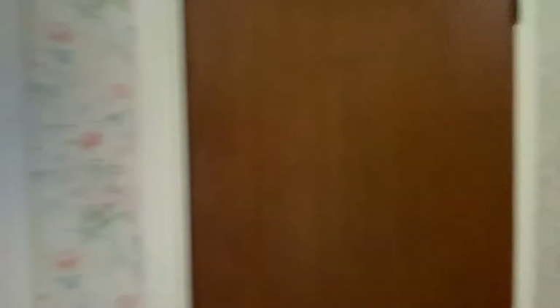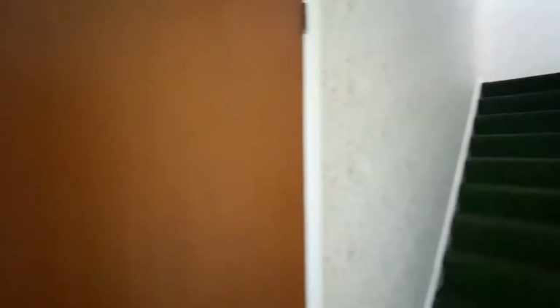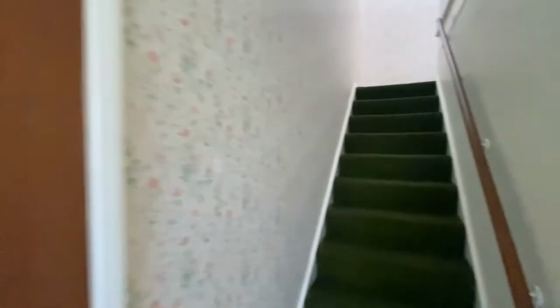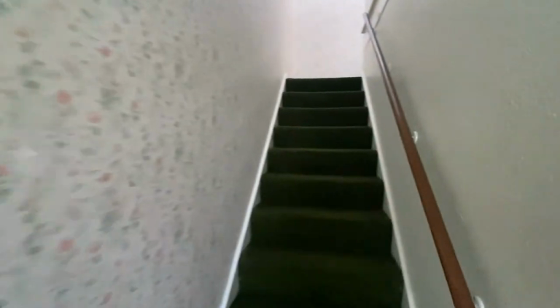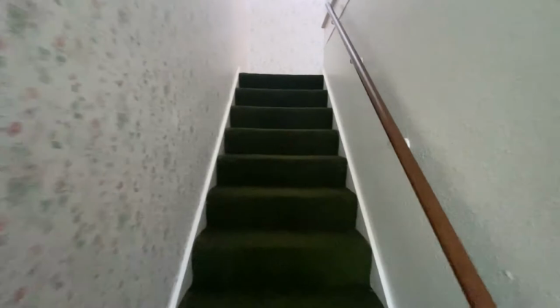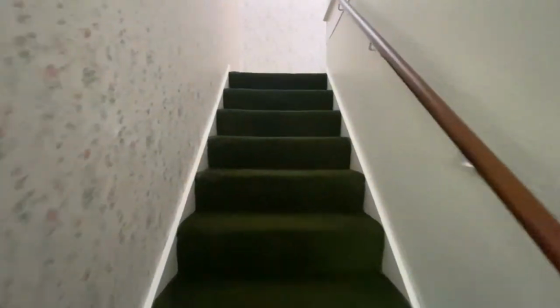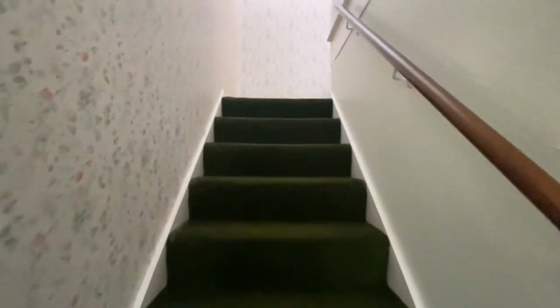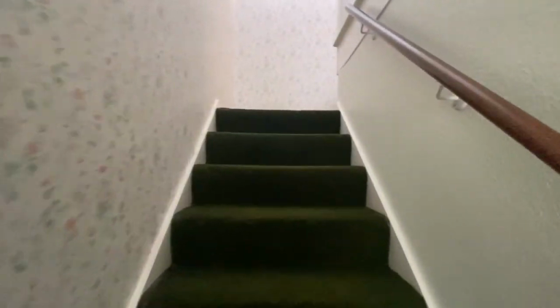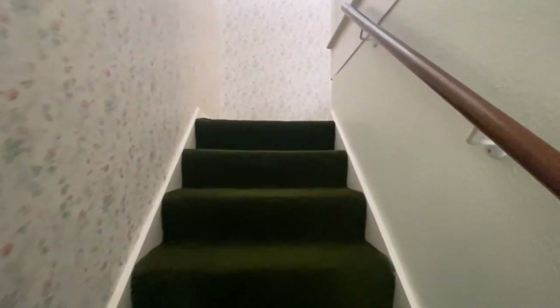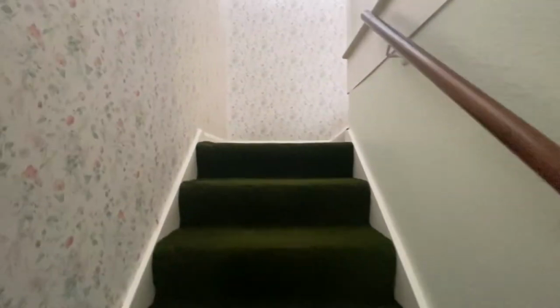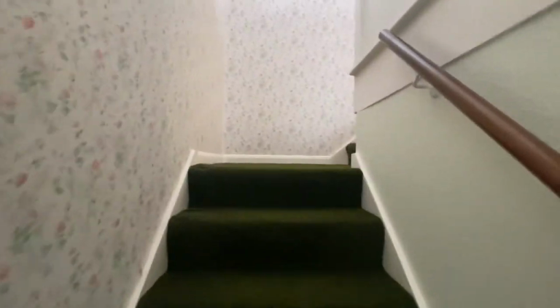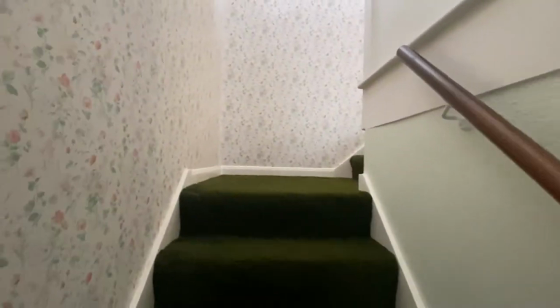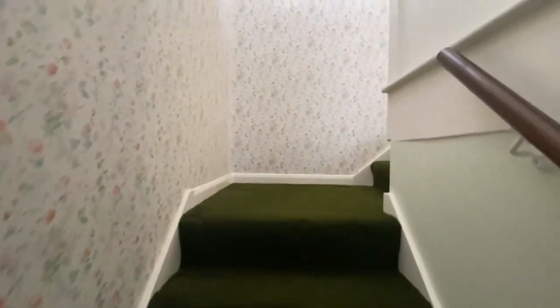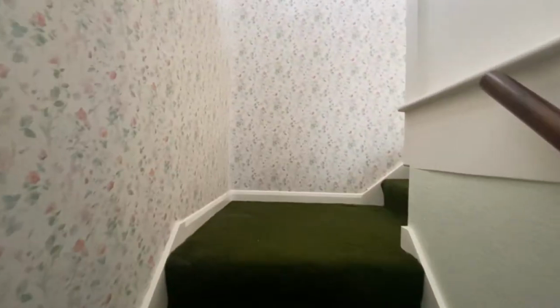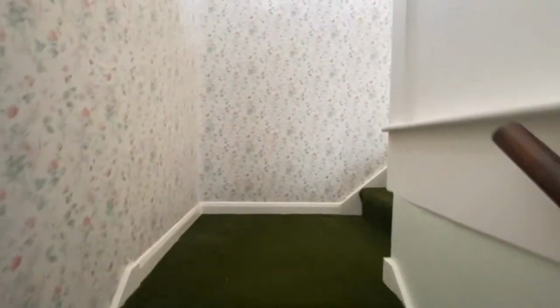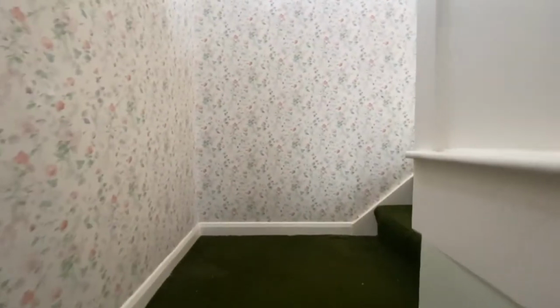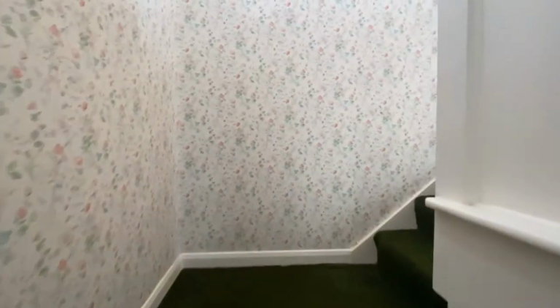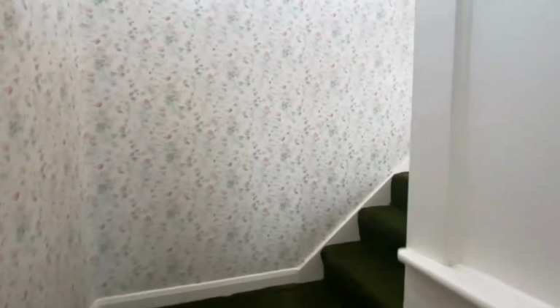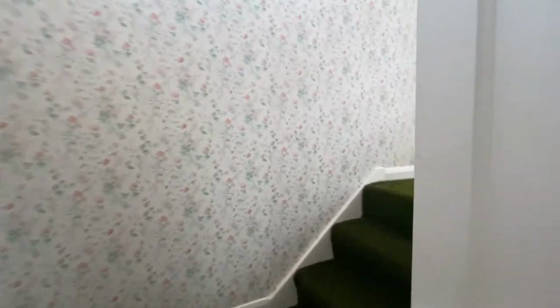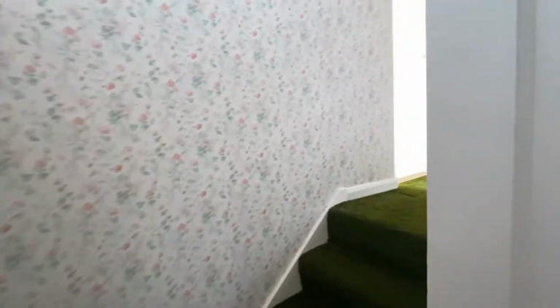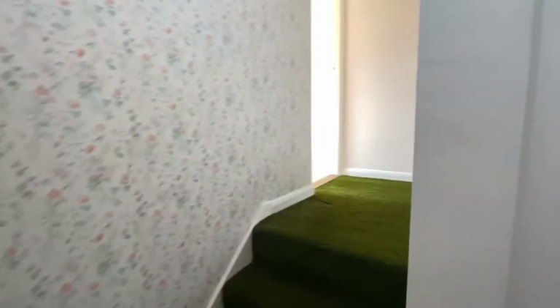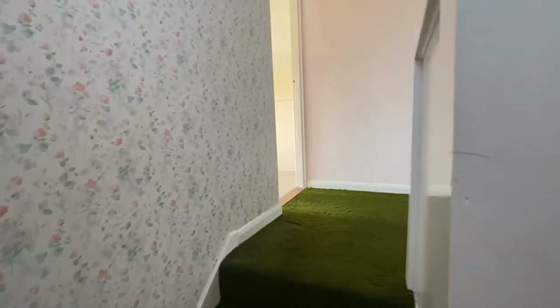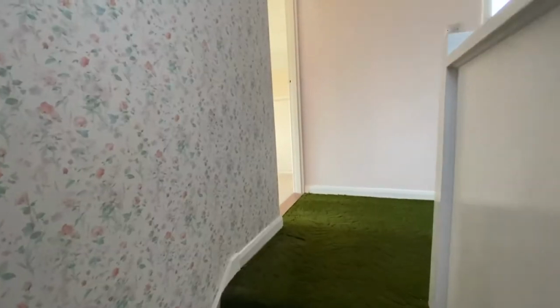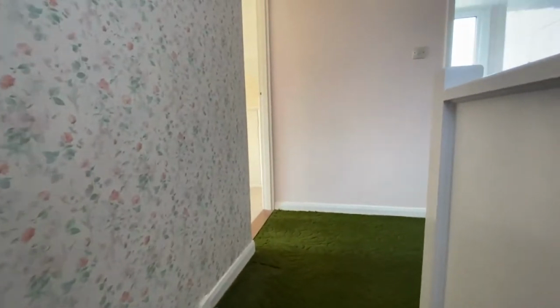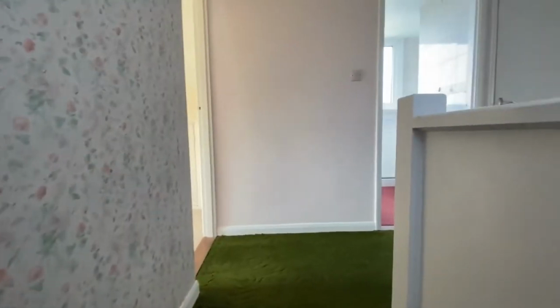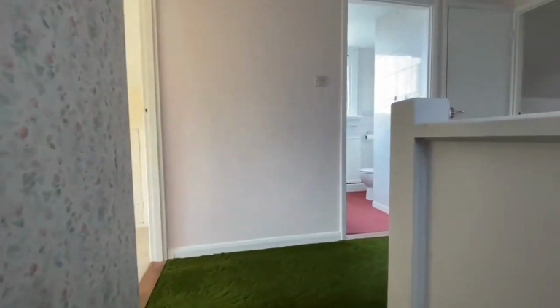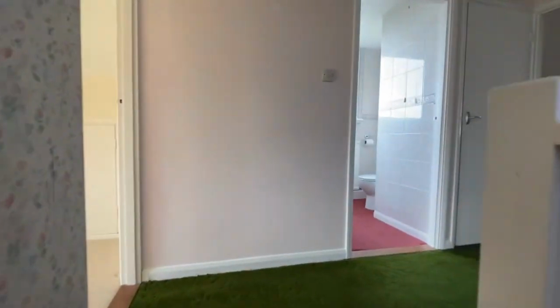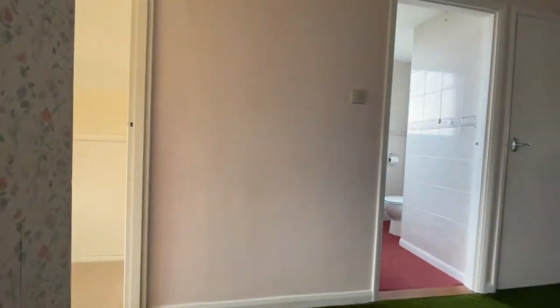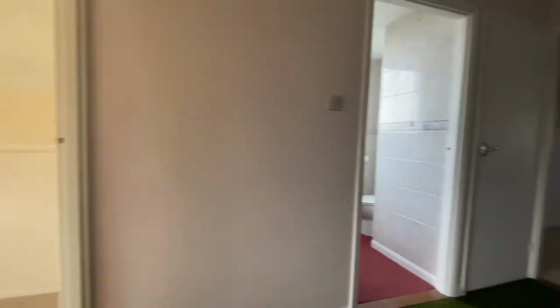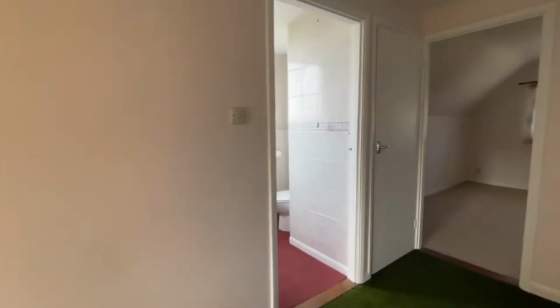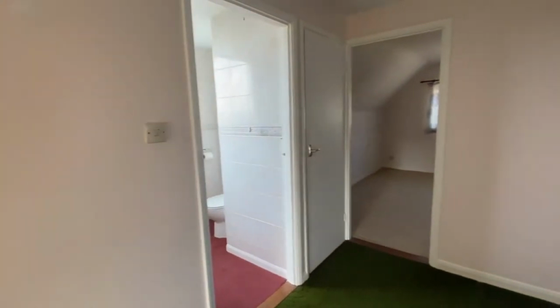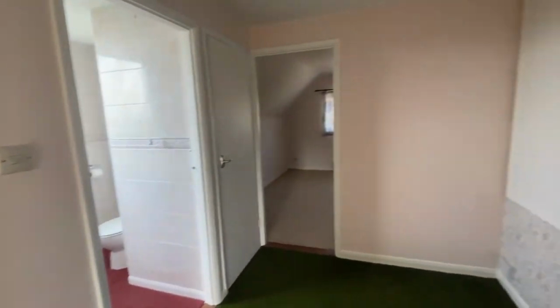Coming upstairs now, we're going to go through and take a look at bedrooms two and three — good sized rooms. Nice light, bright and airy landing space here, and of course we'll finish off by taking a quick look at the shower room.